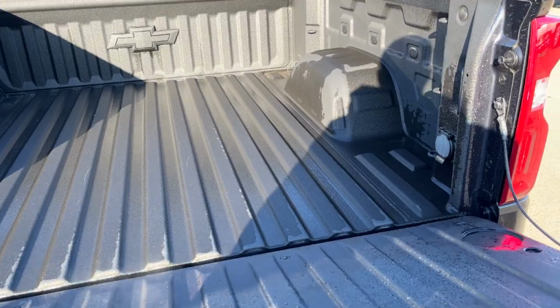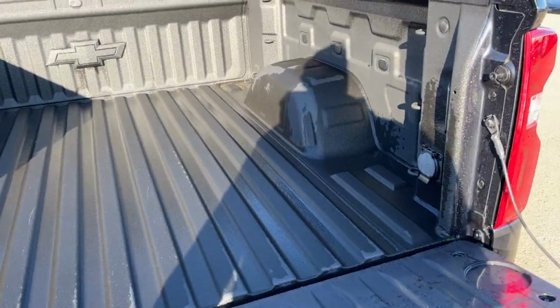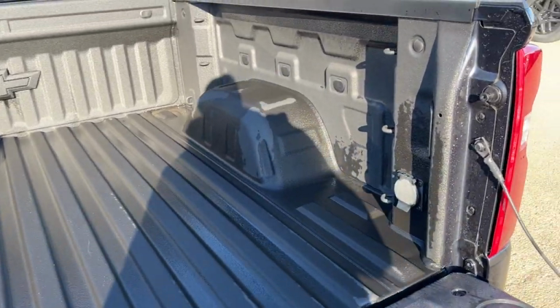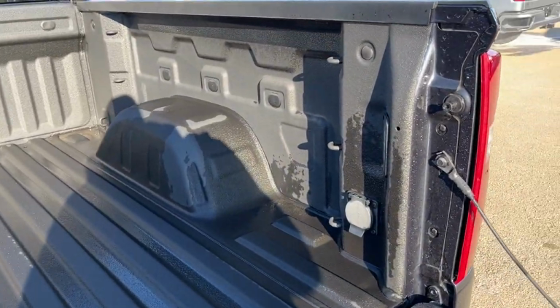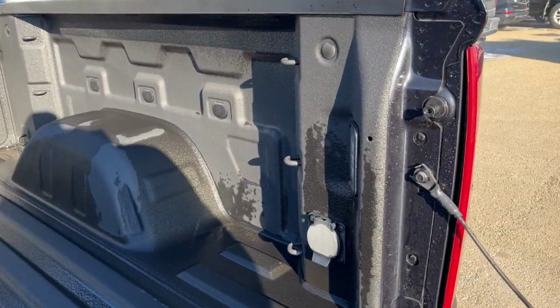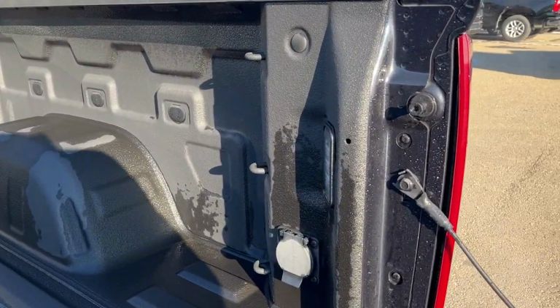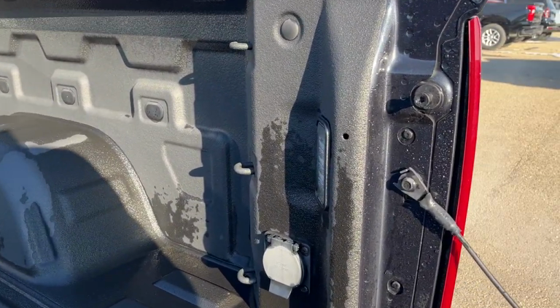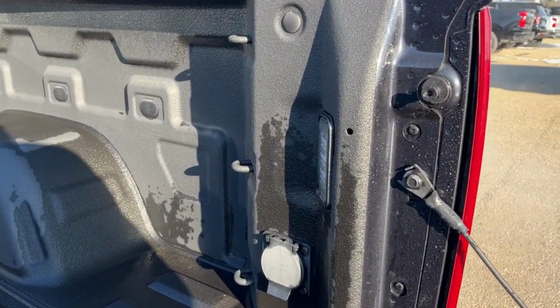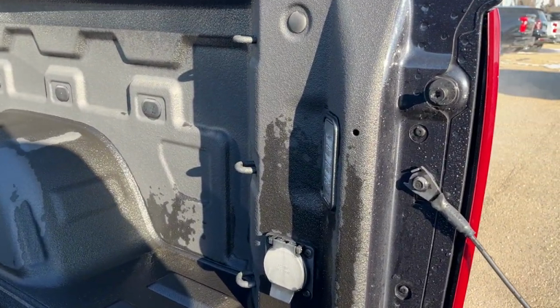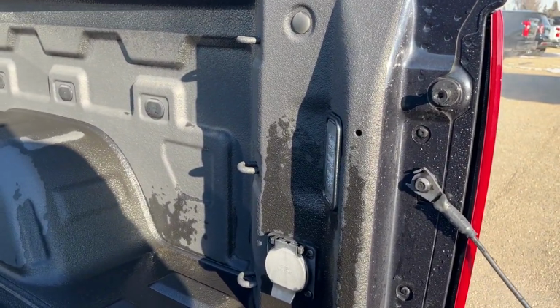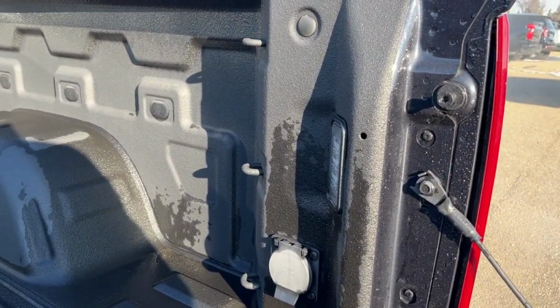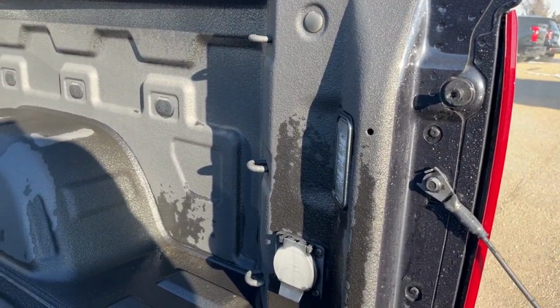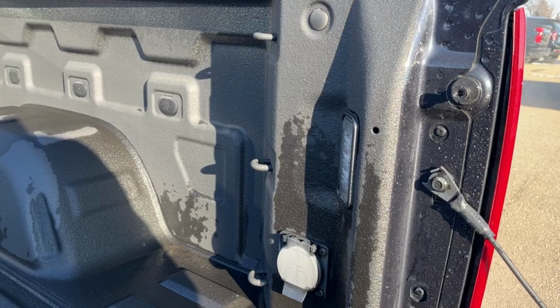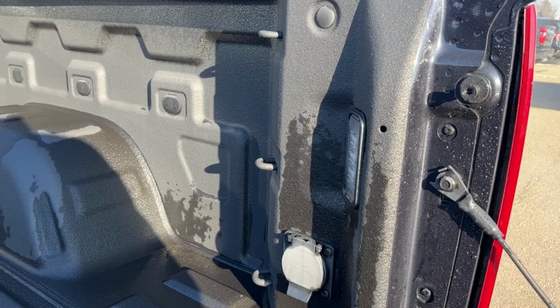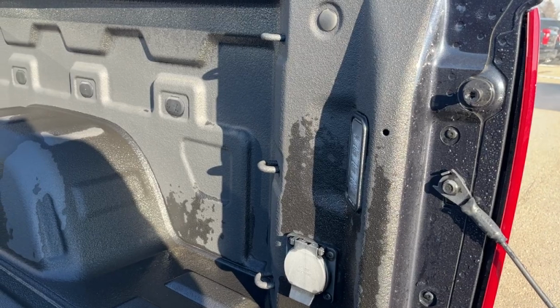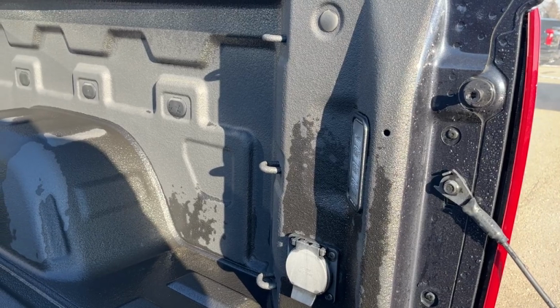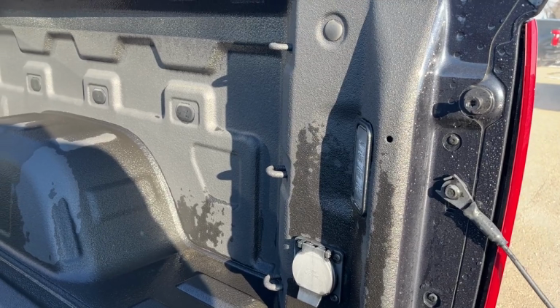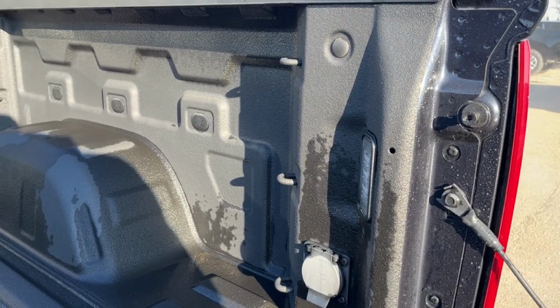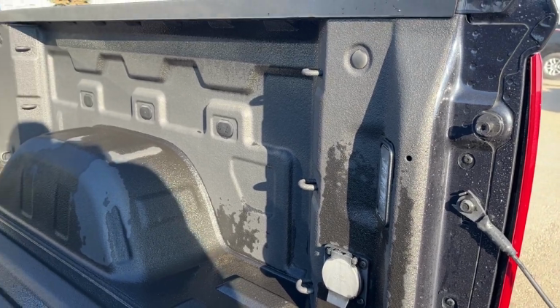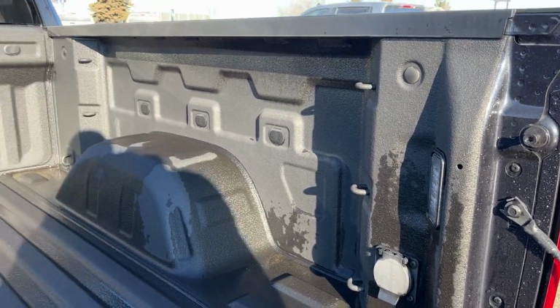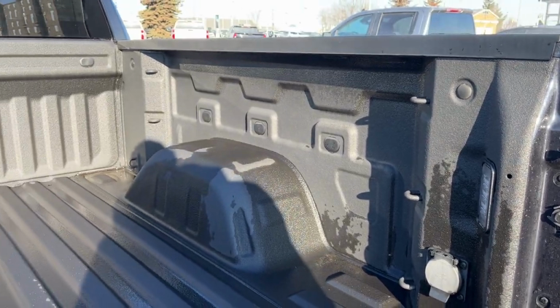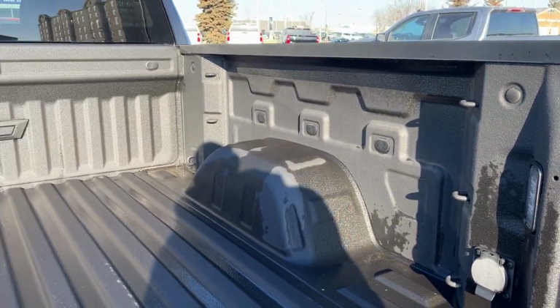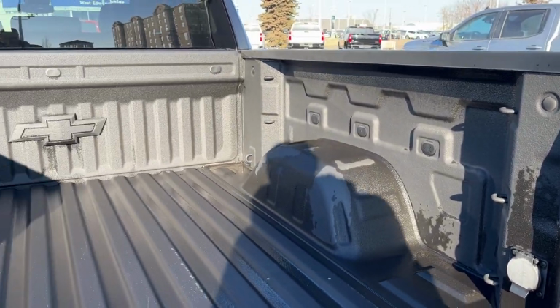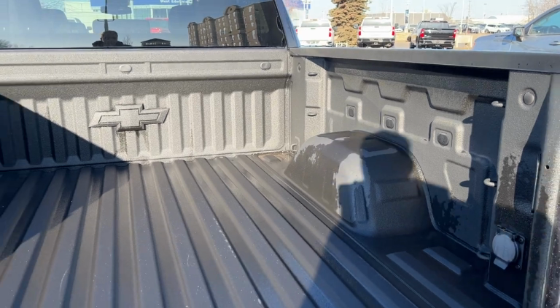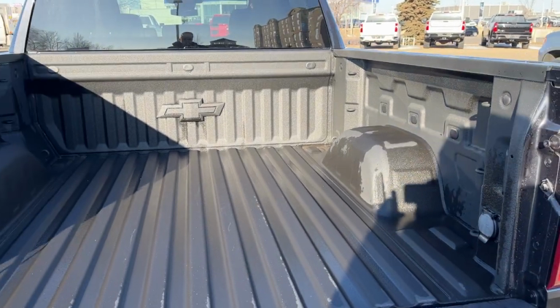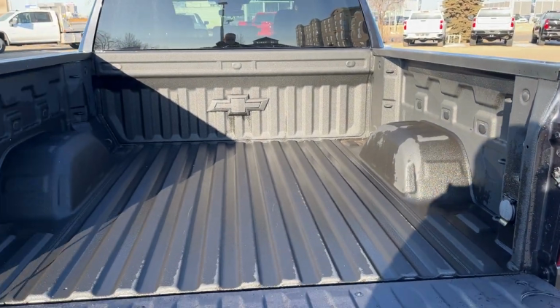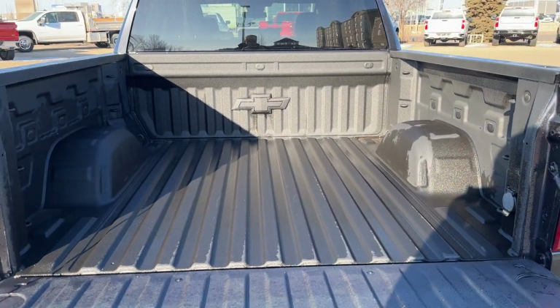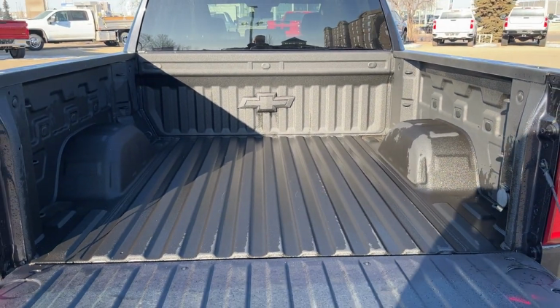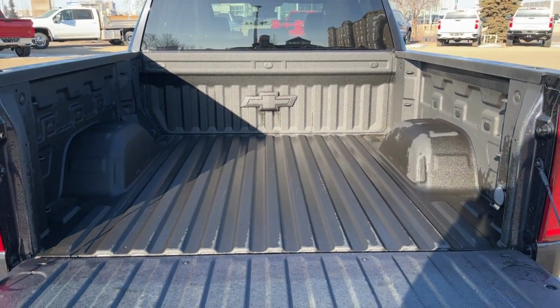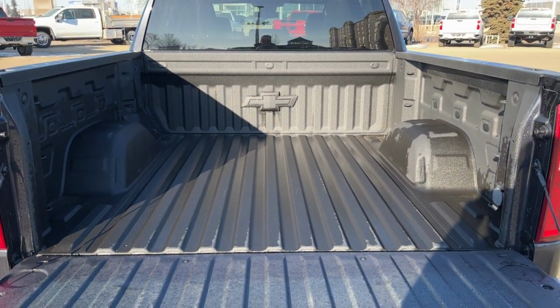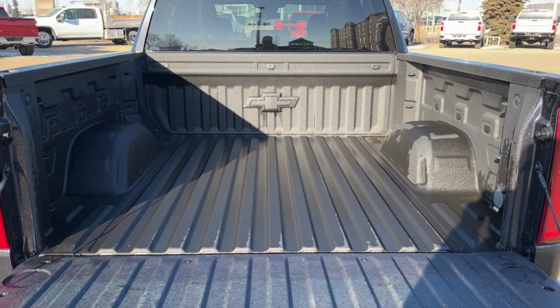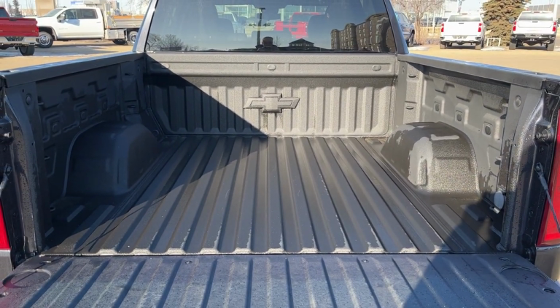Opening up the back of the vehicle we have our power tailgate — you just press the button and it'll activate on its own. In the bed we have a 120 volt plug, our LED in-bed lighting, as well as three cable tie downs on either side in both the front and the back. That is finished with our black Chevtech spray-on bed liner.